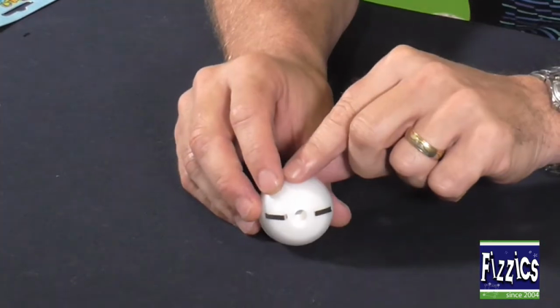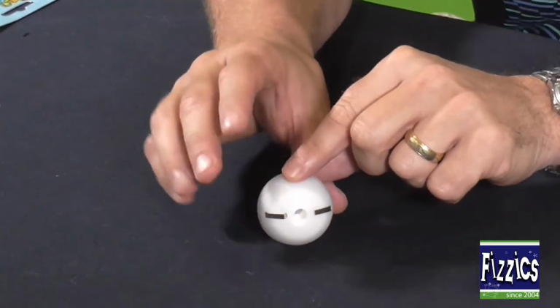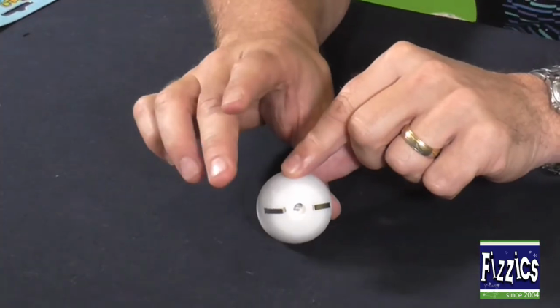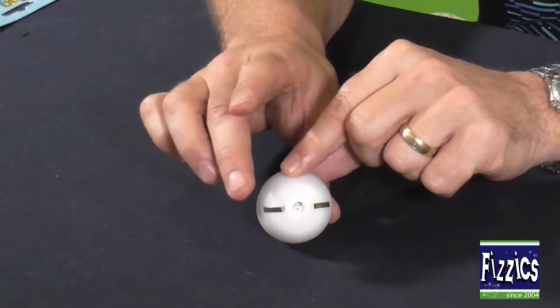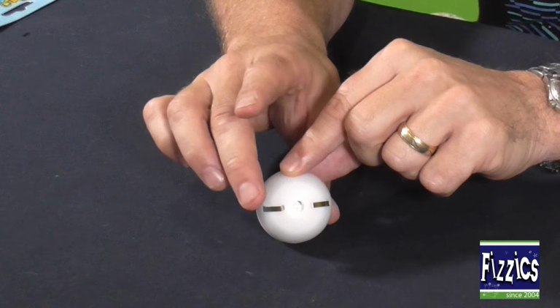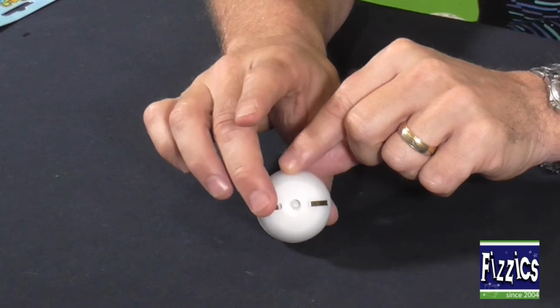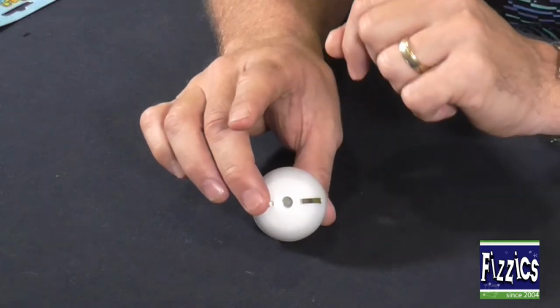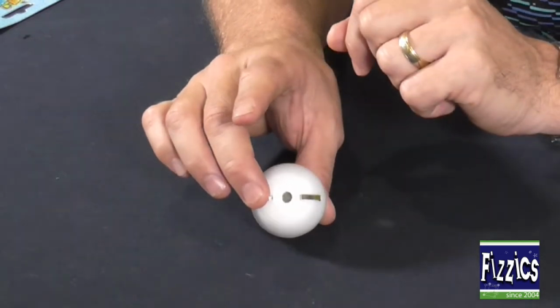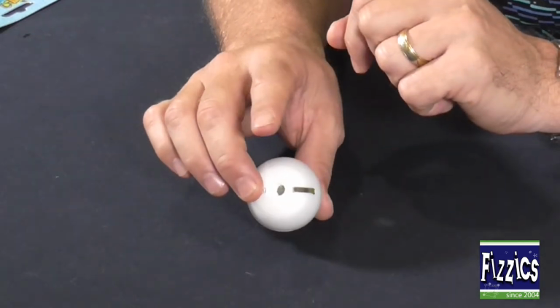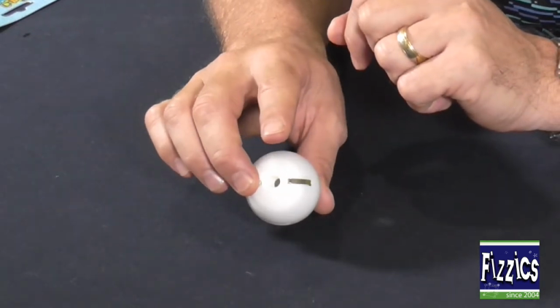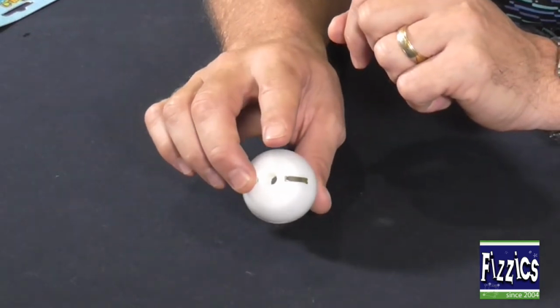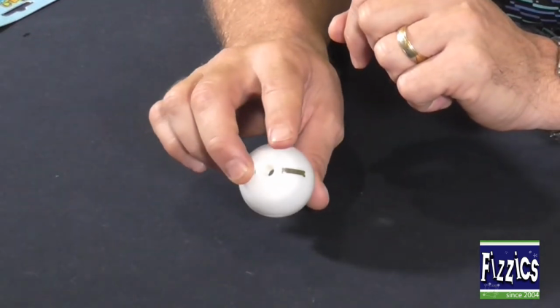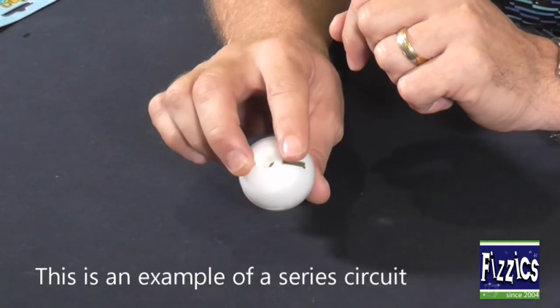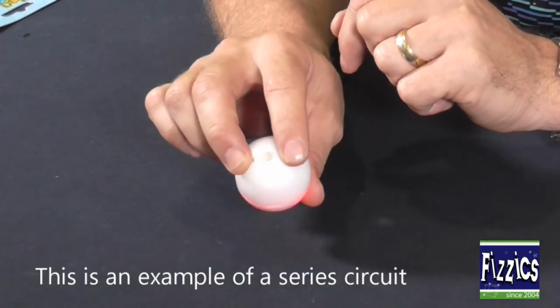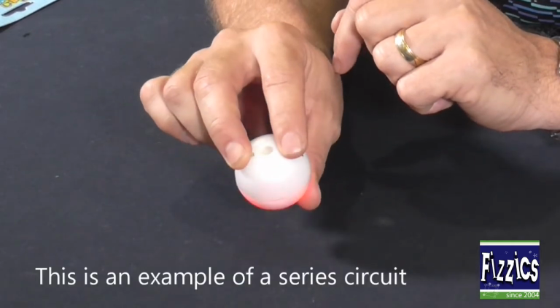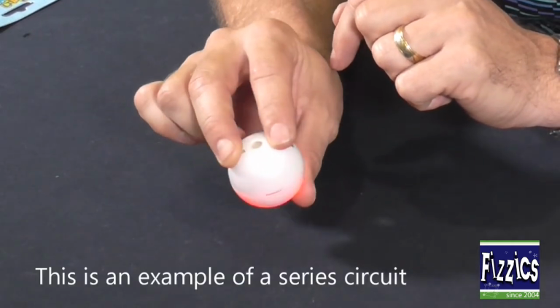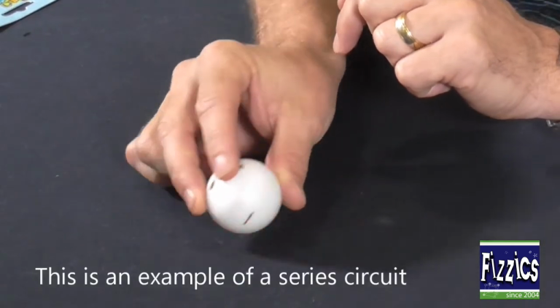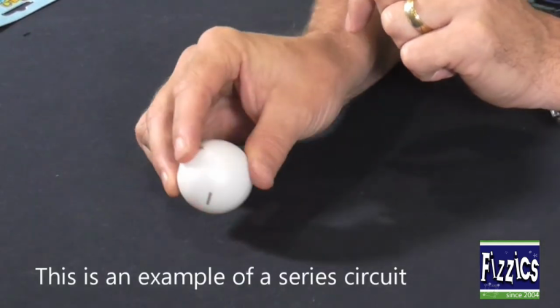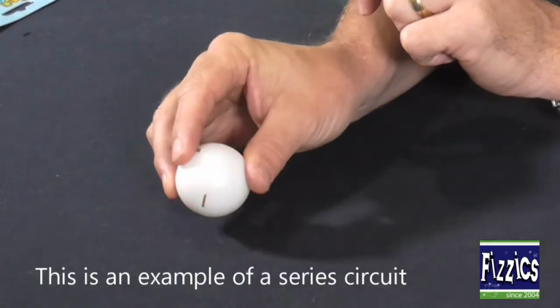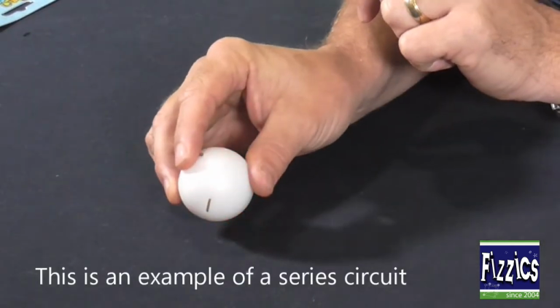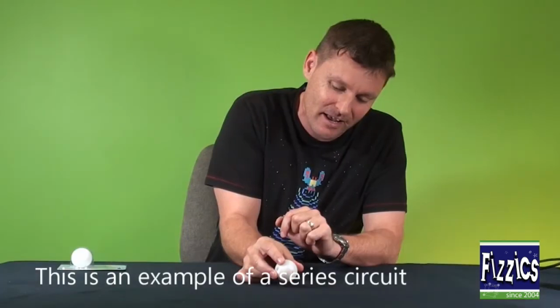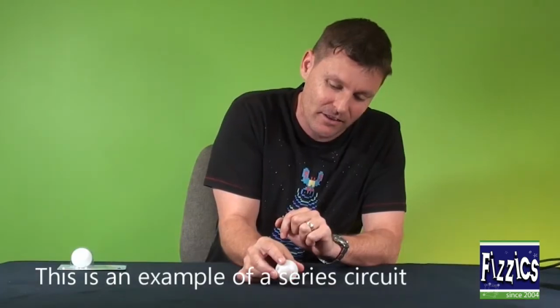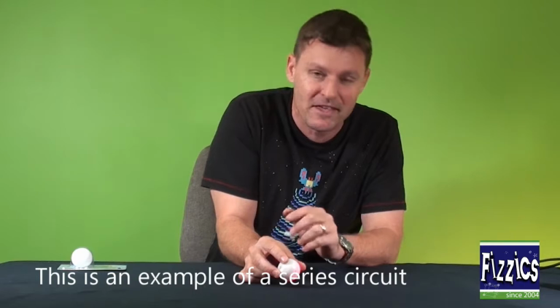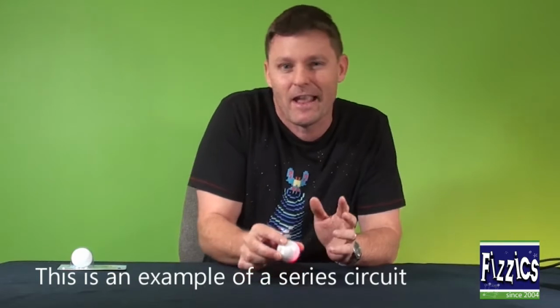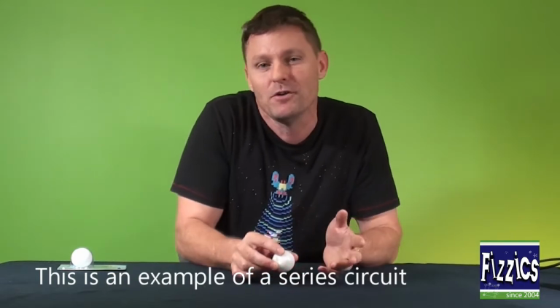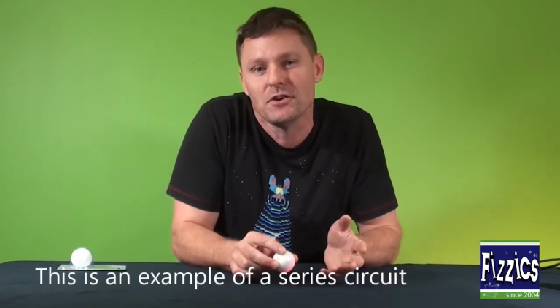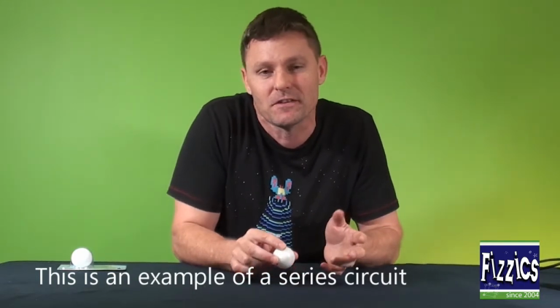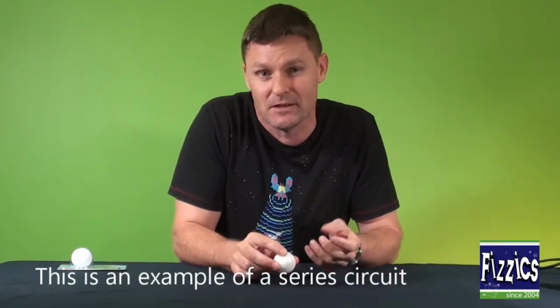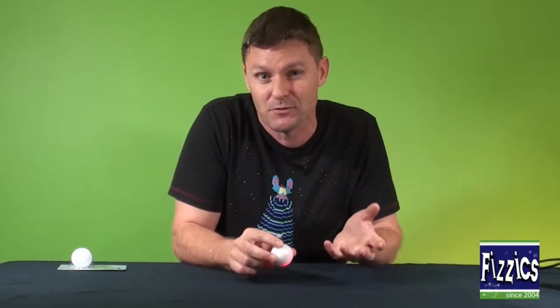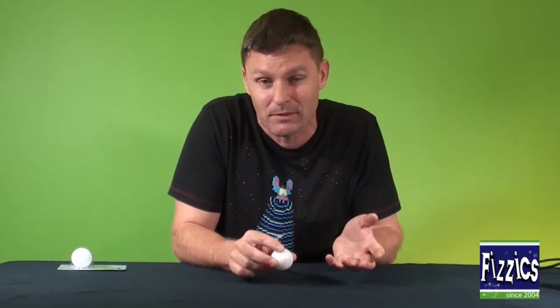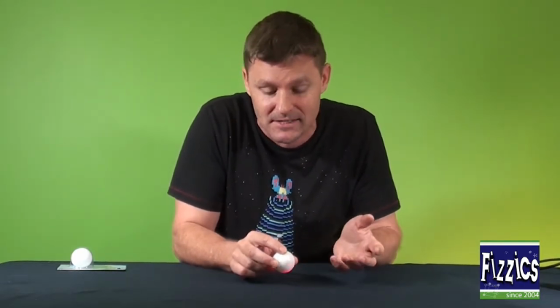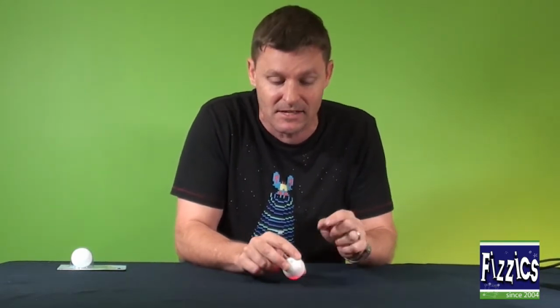So what you need to do is put your finger on one side, then put your finger on the other side, and voilà it goes. Now how would you use this for the kids and how would you explain this to the kids?